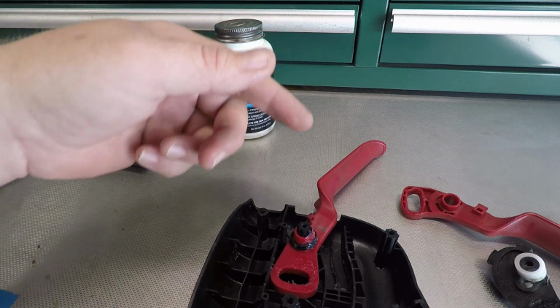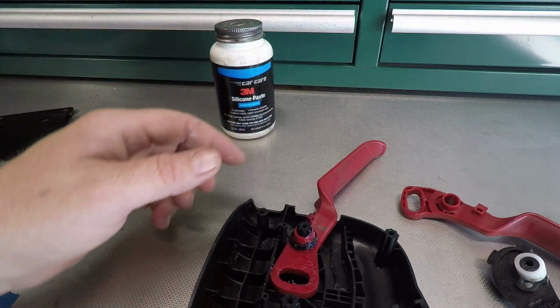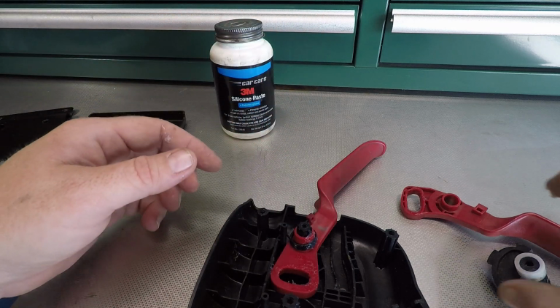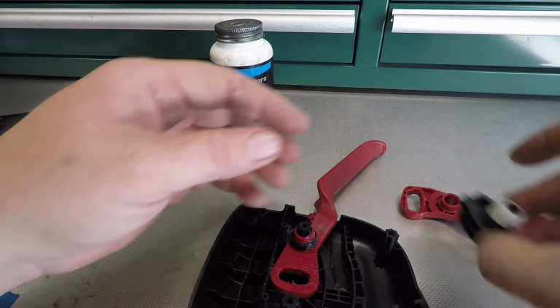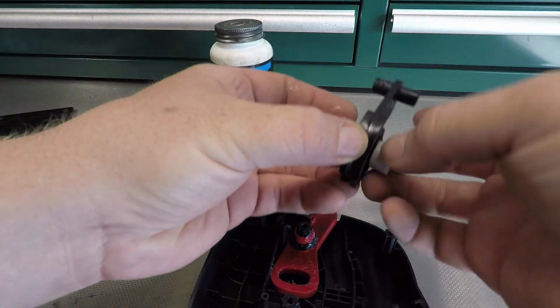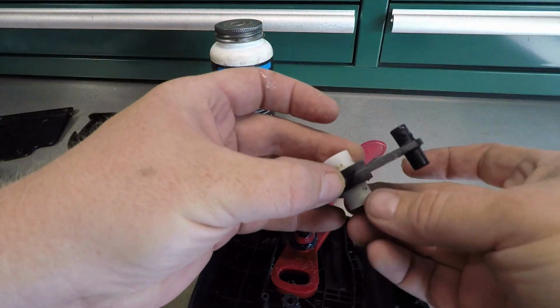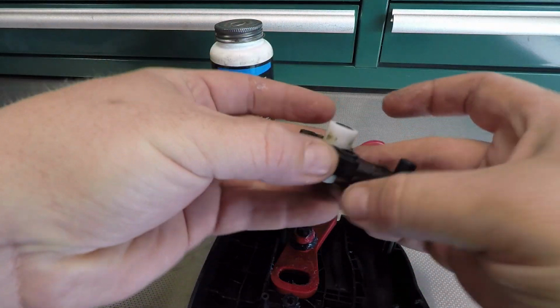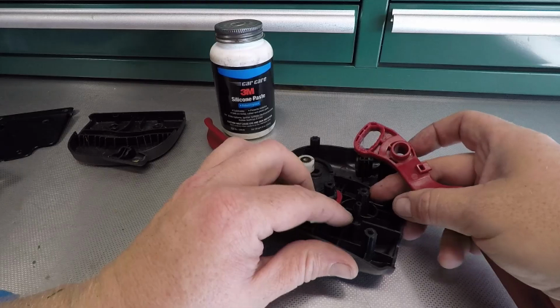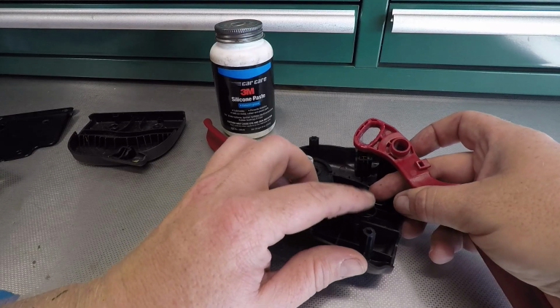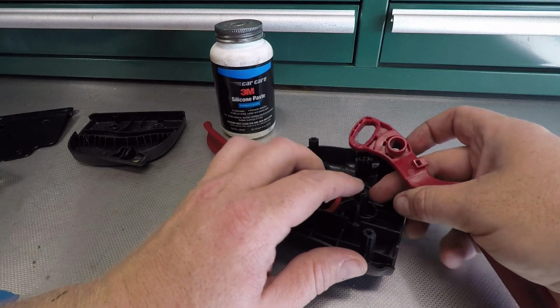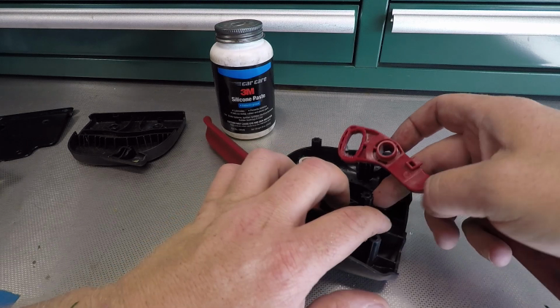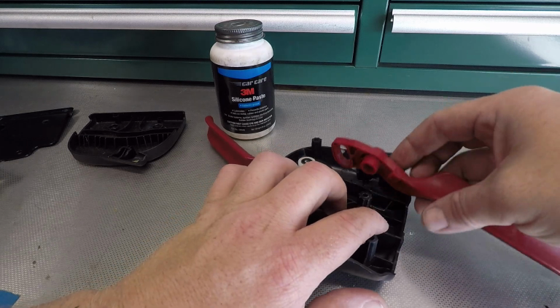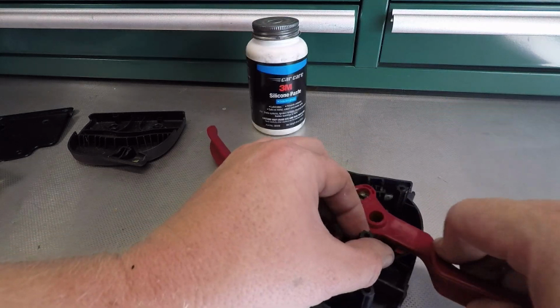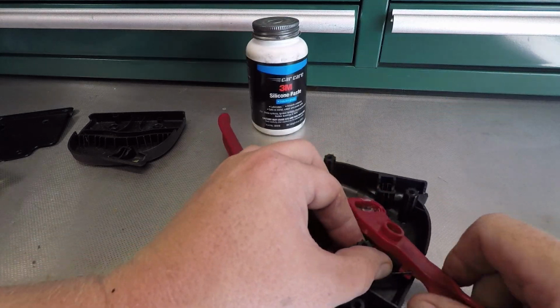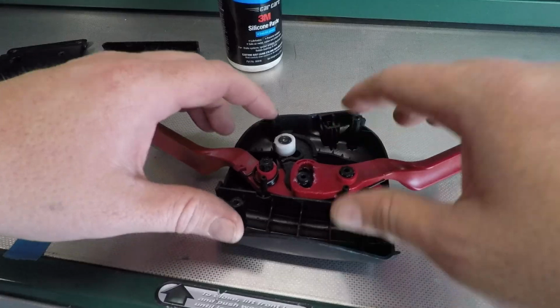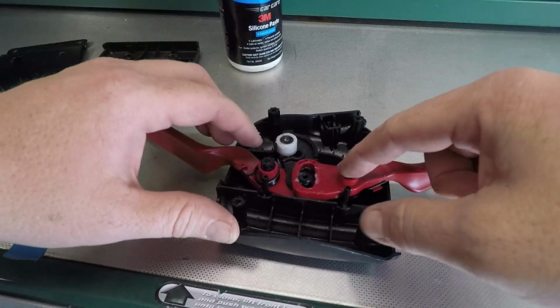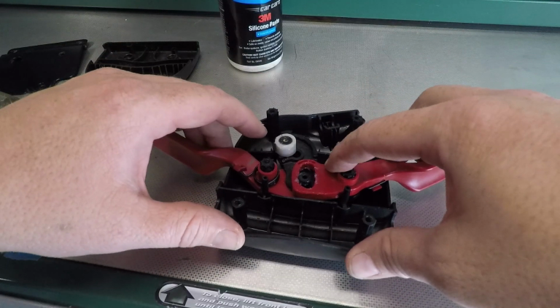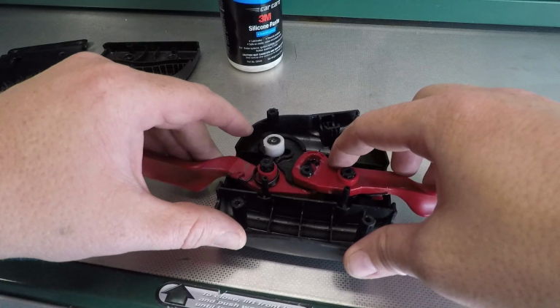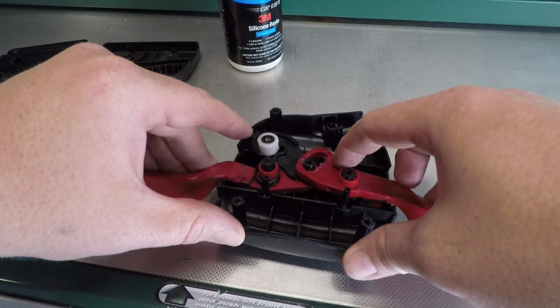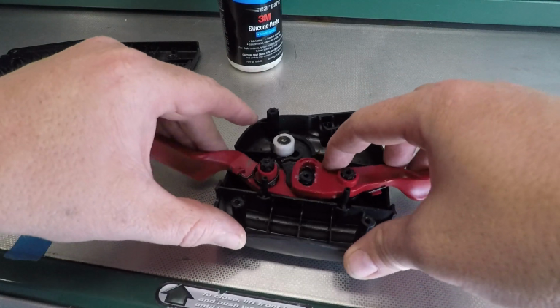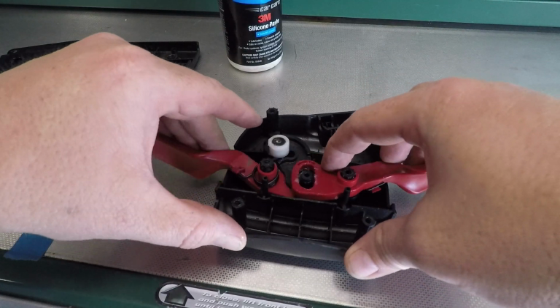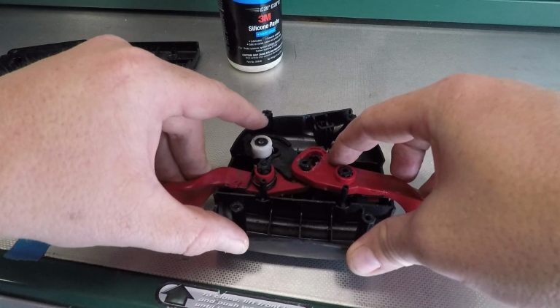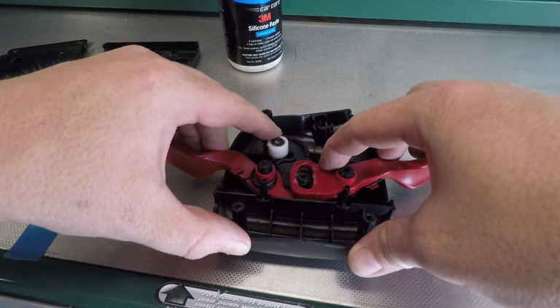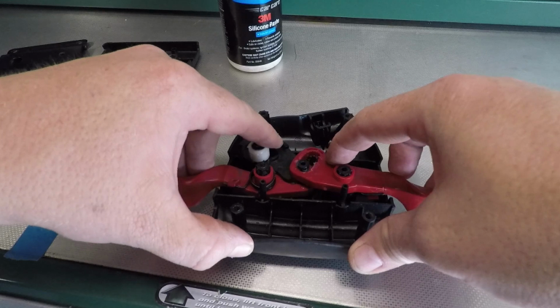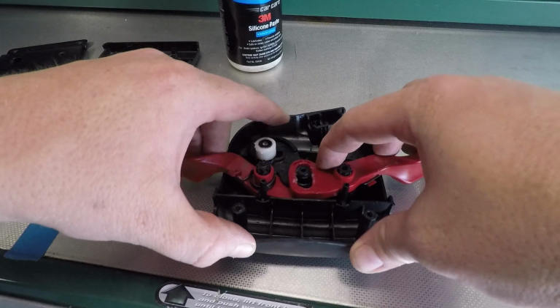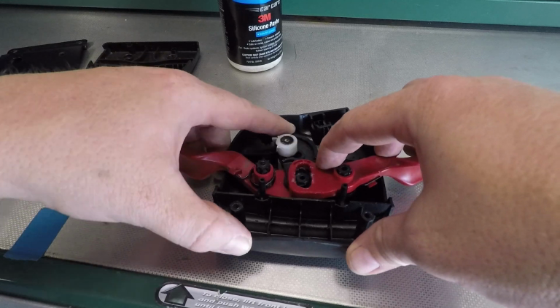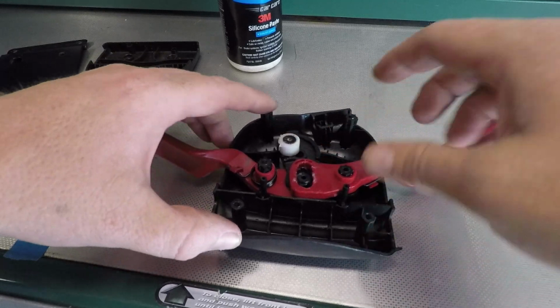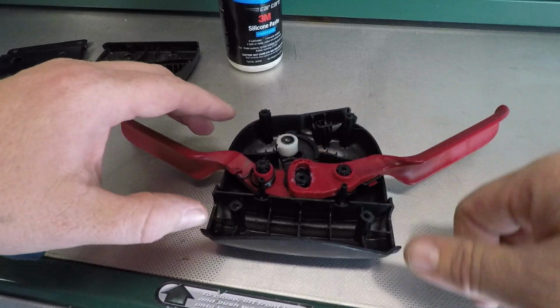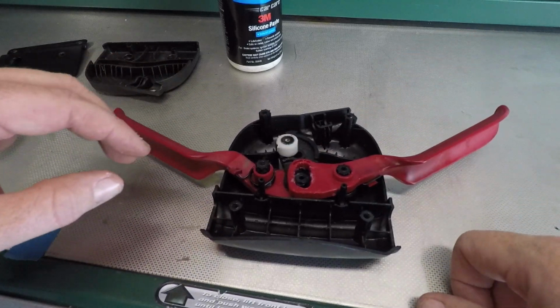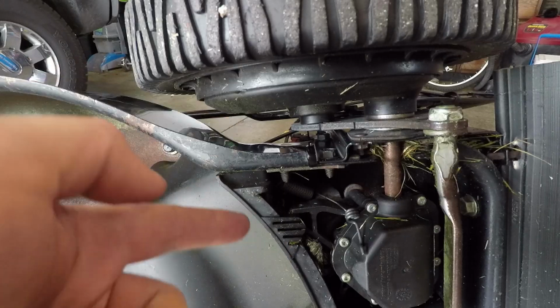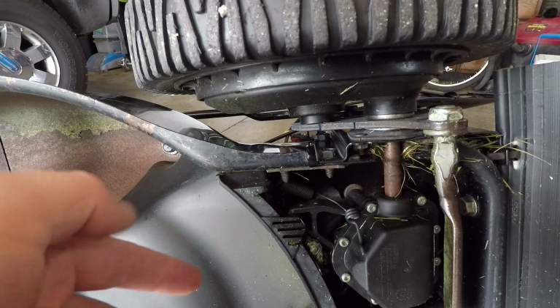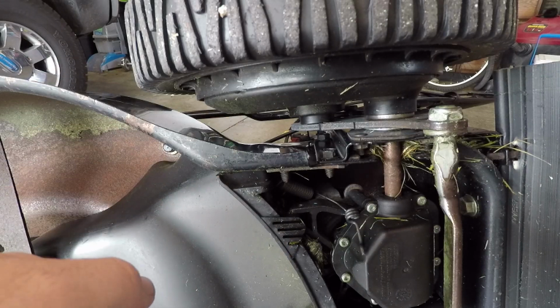Put some on these little wheels. There's a little spring right here — don't lose it. Got that back all together. Just make sure everything works right — it appears to. Let's put it back on the mower. This part can get a little bit tricky.